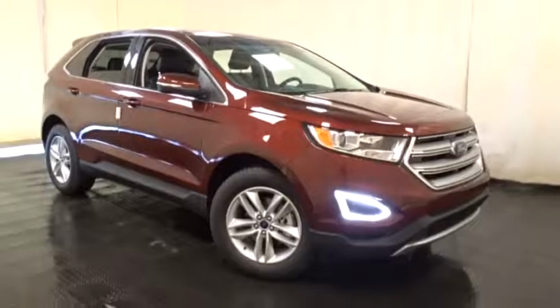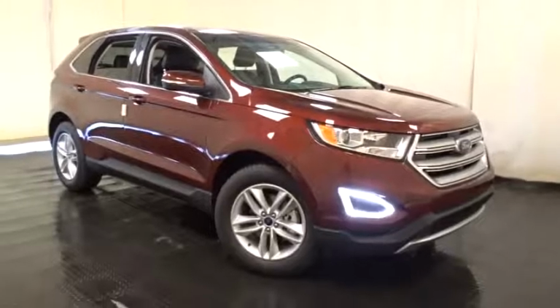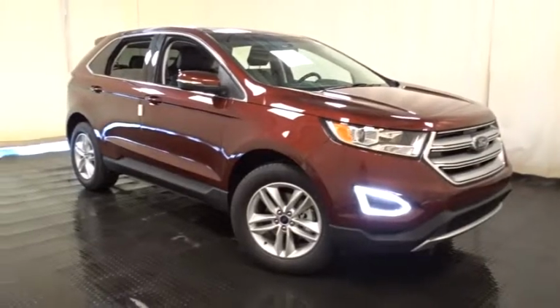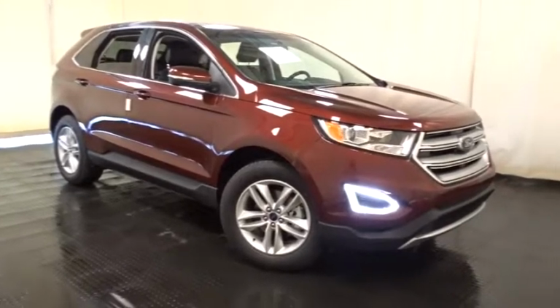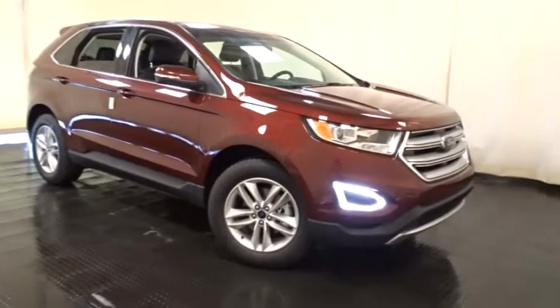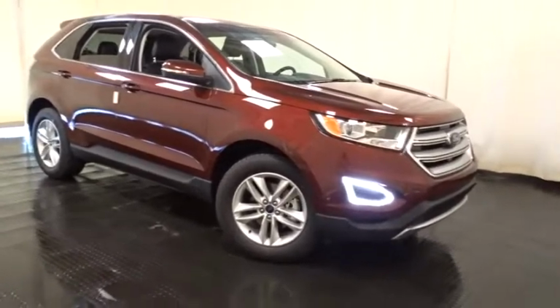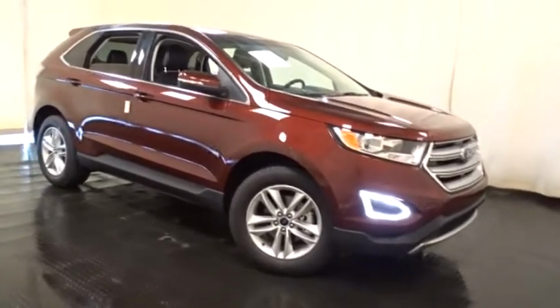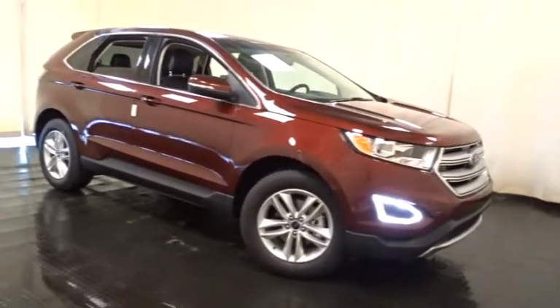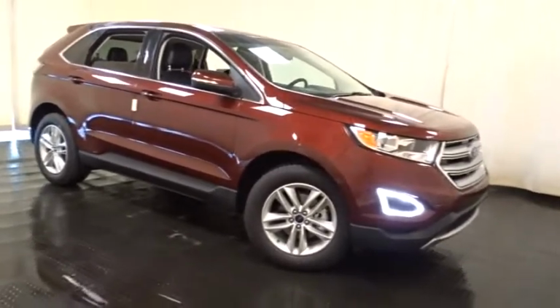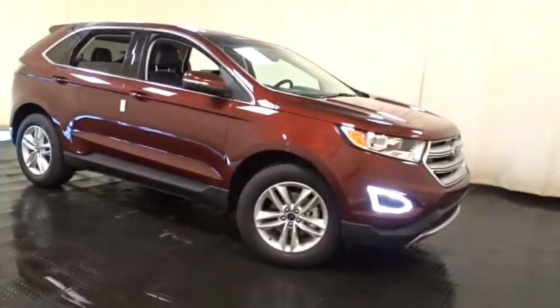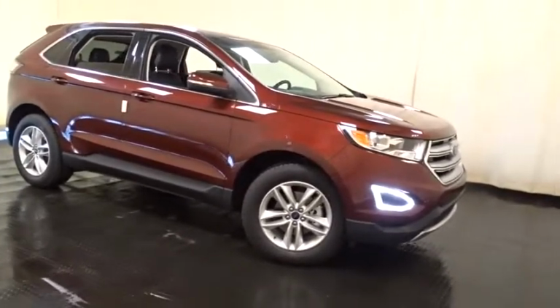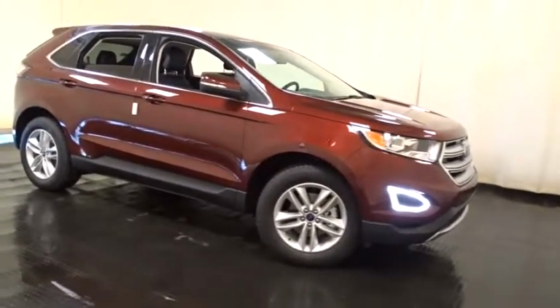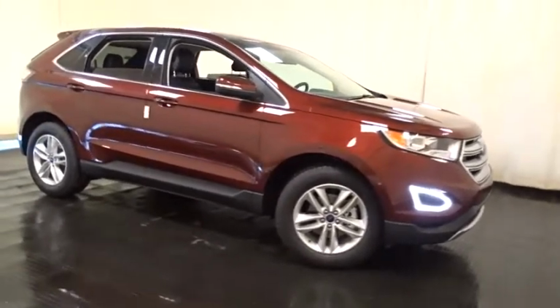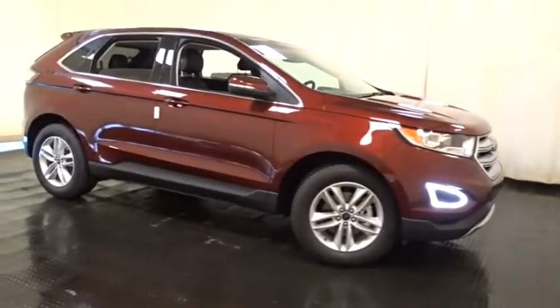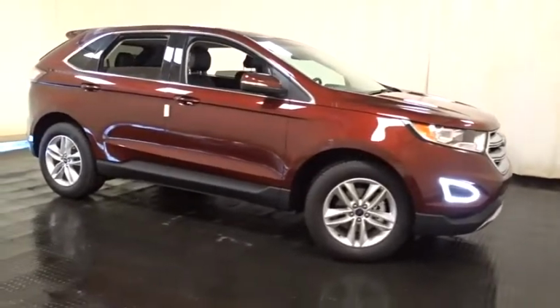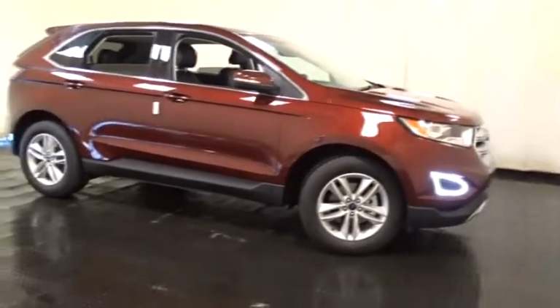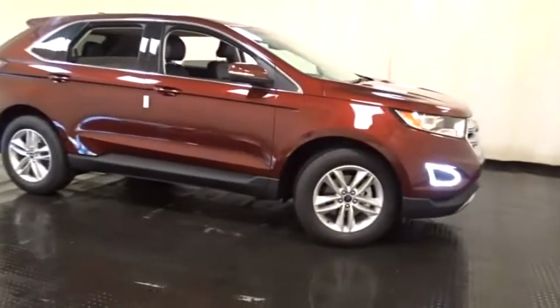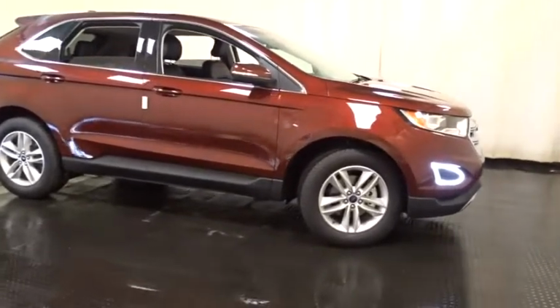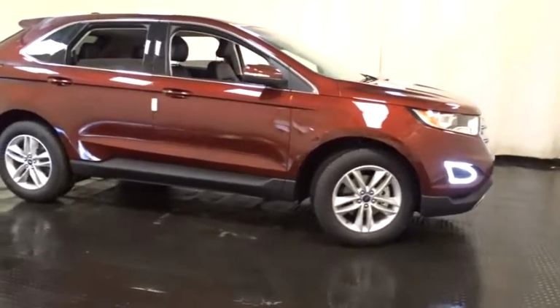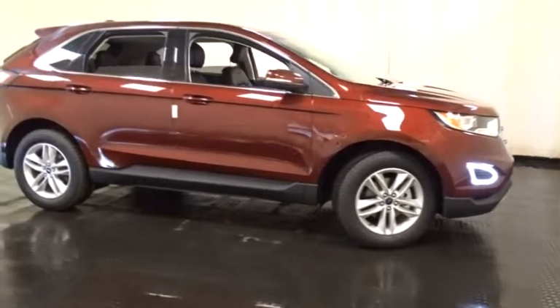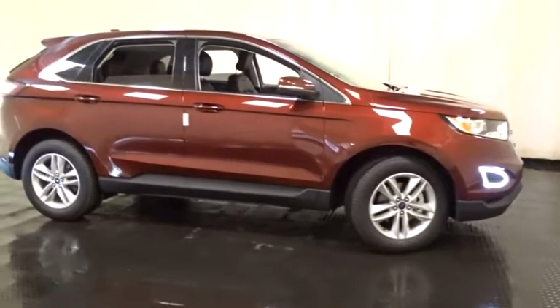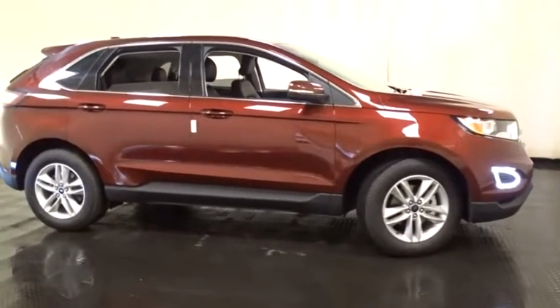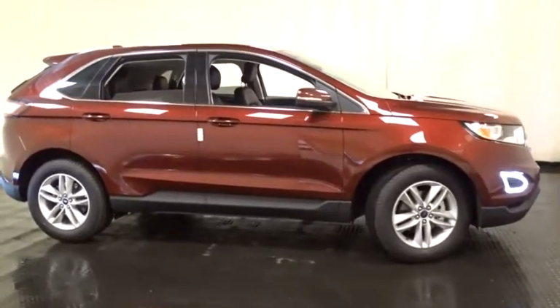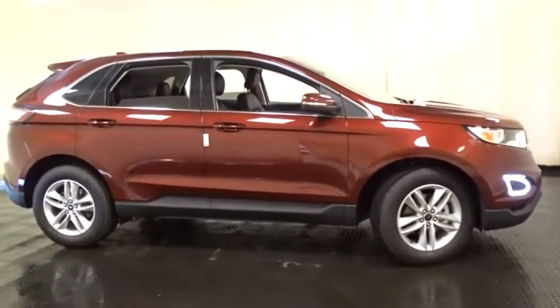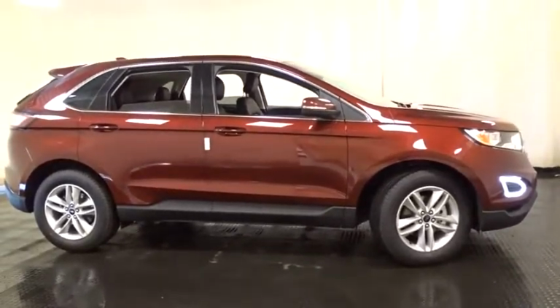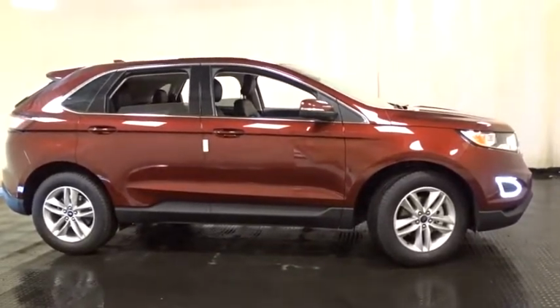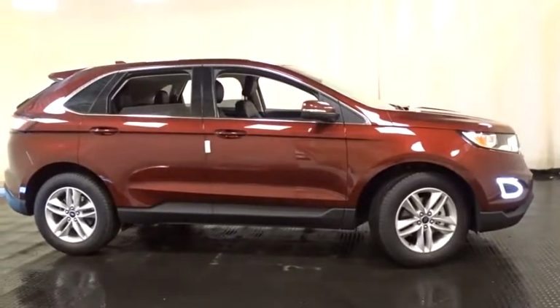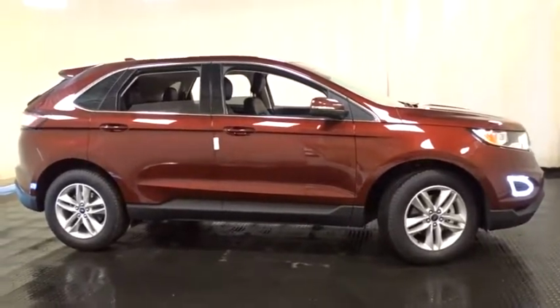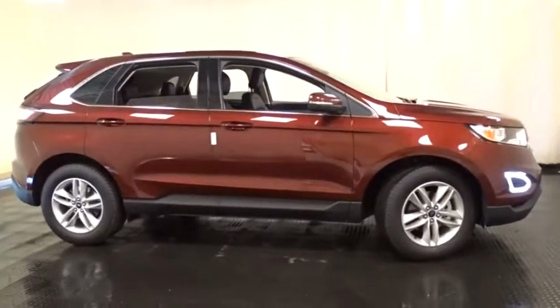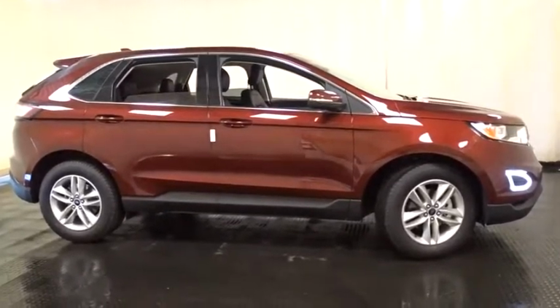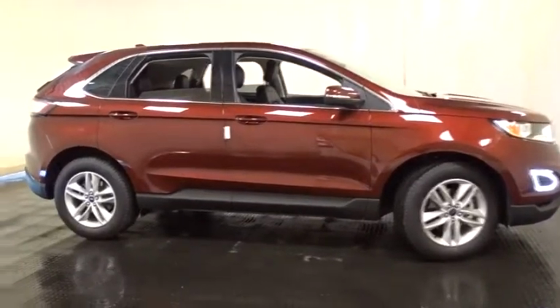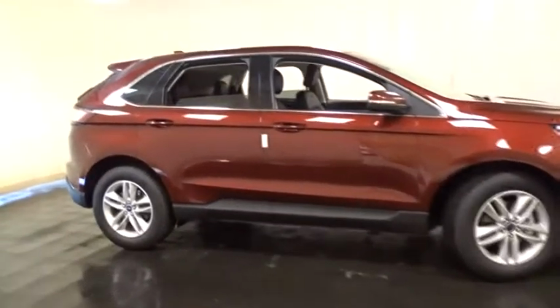The 2016 Ford Edge. Thrills with more power and MPG. Either way, you're in for an exhilarating experience with Ford Edge.